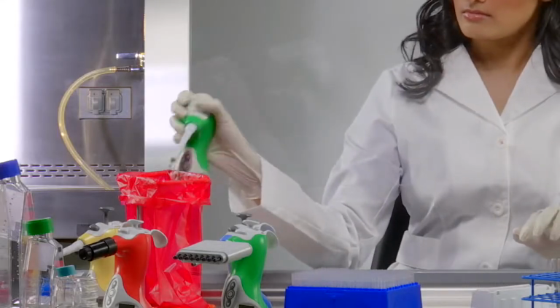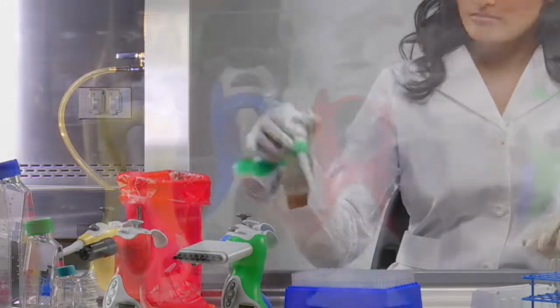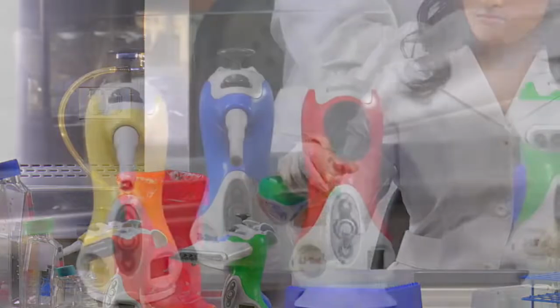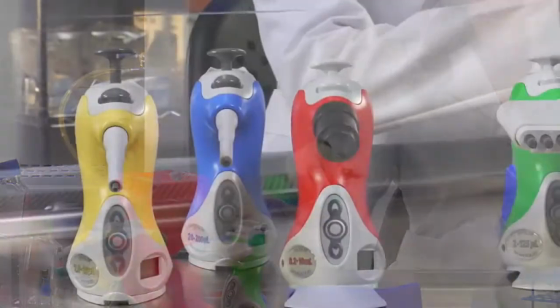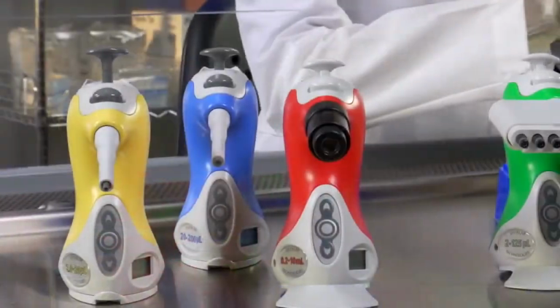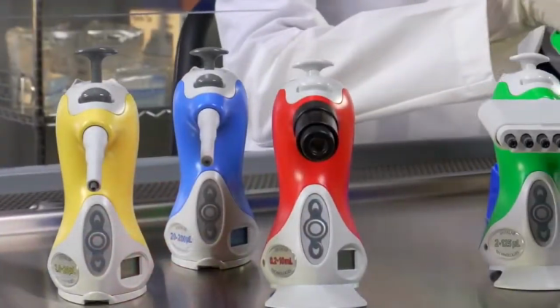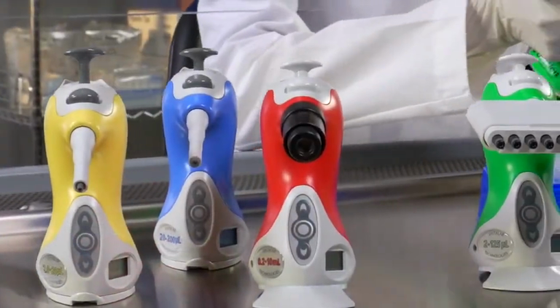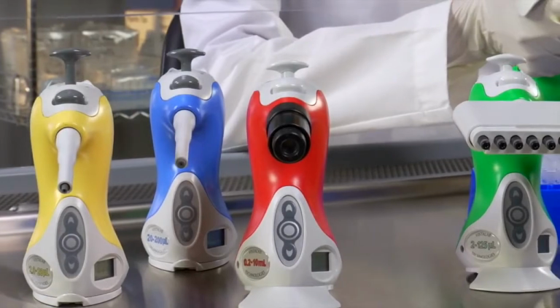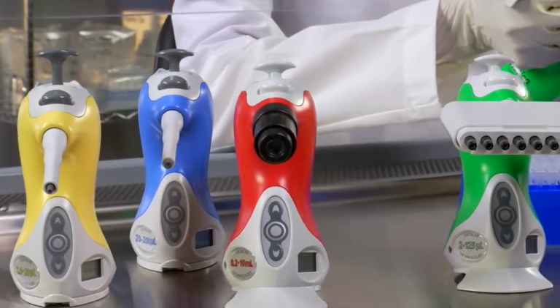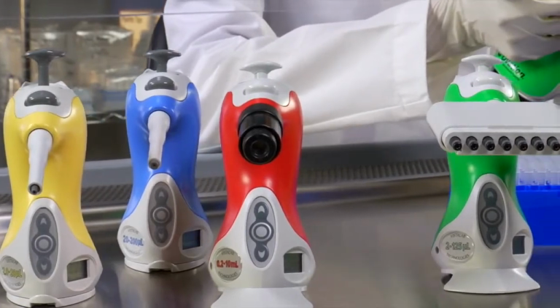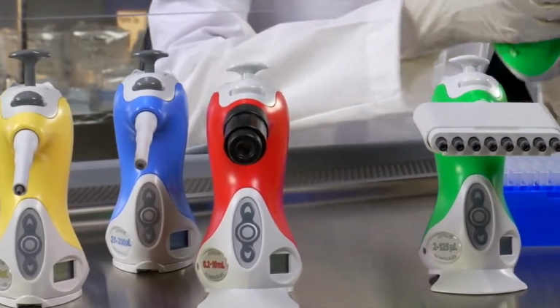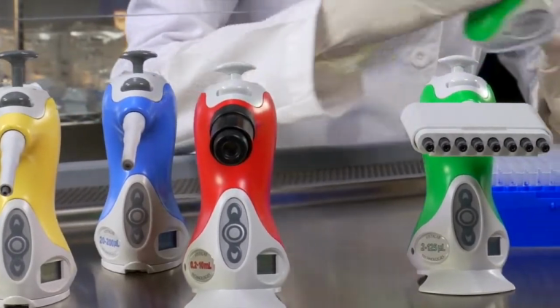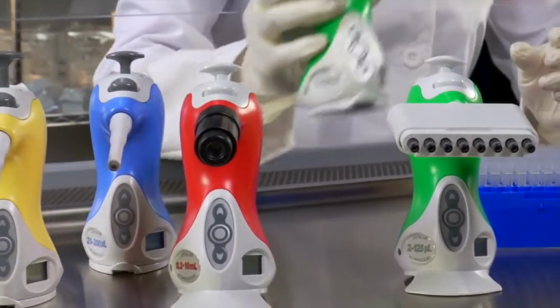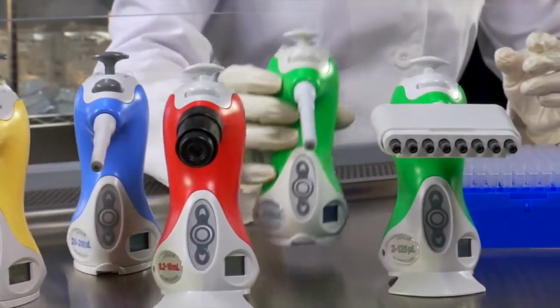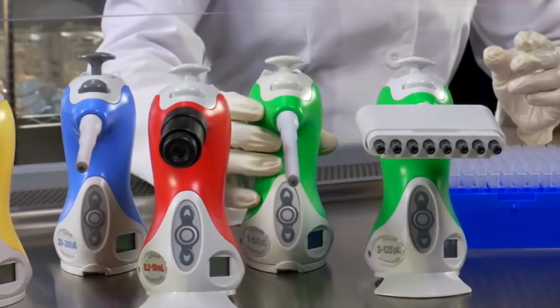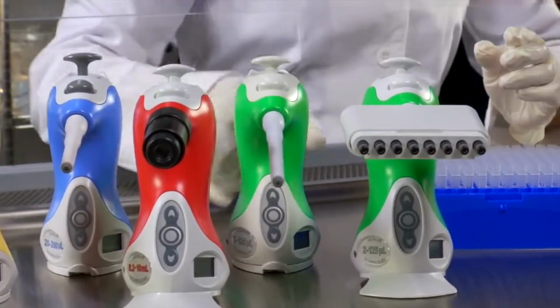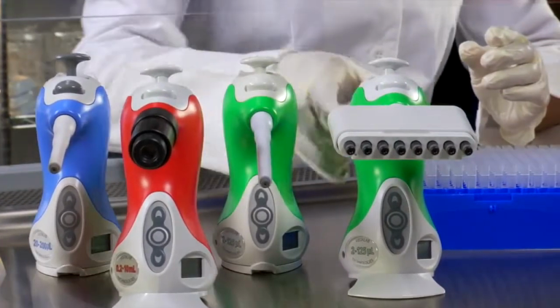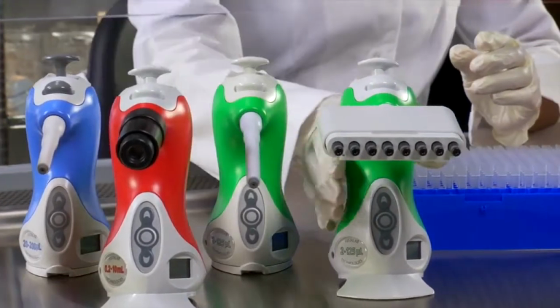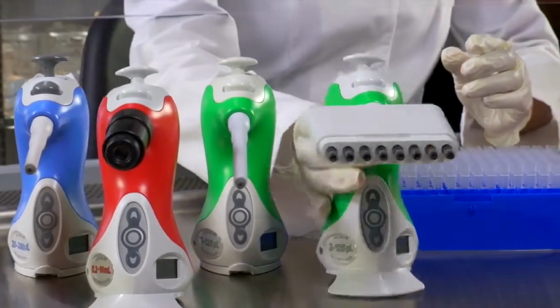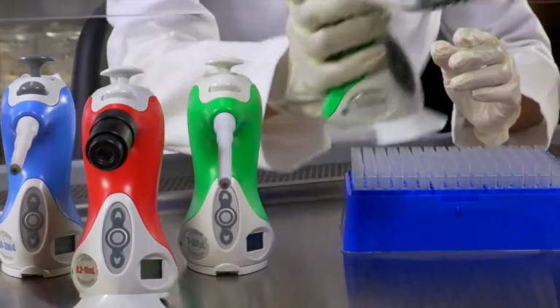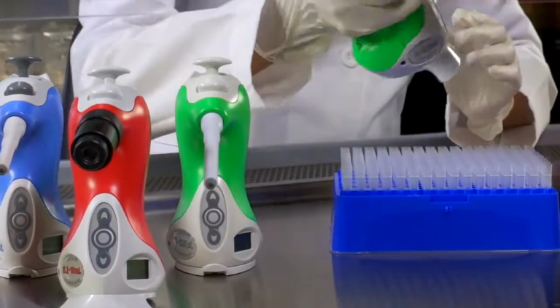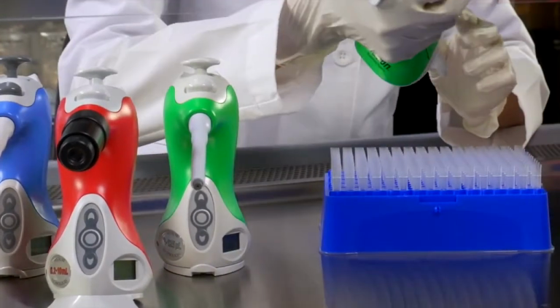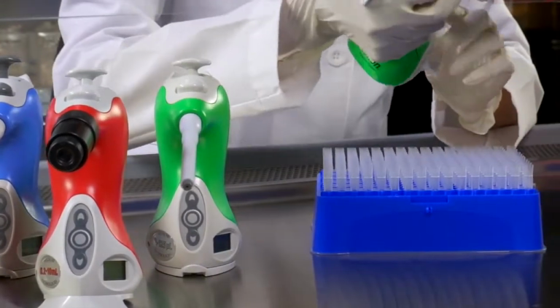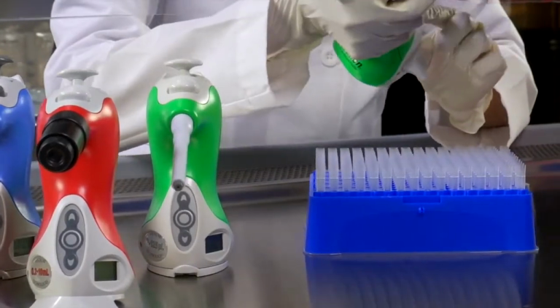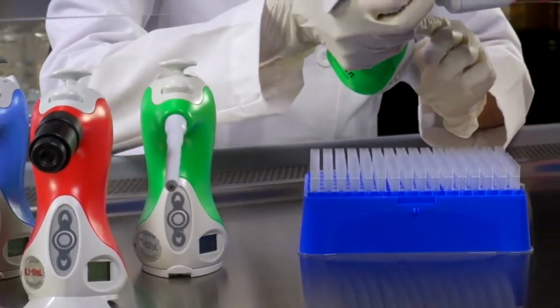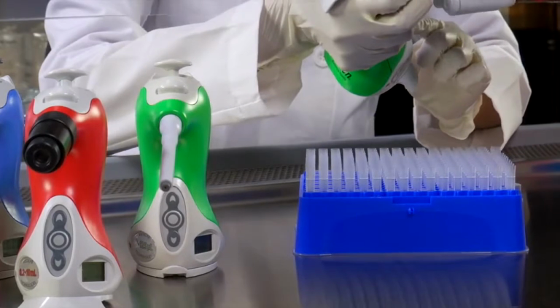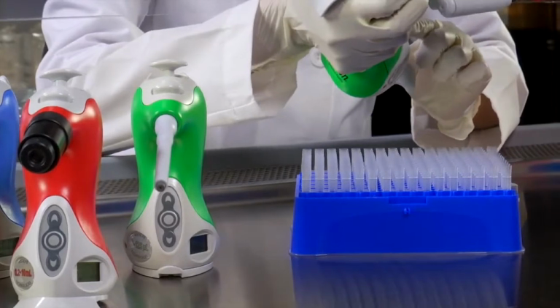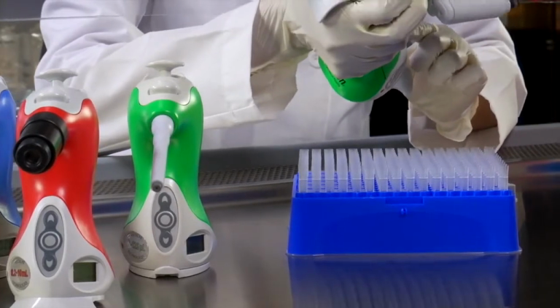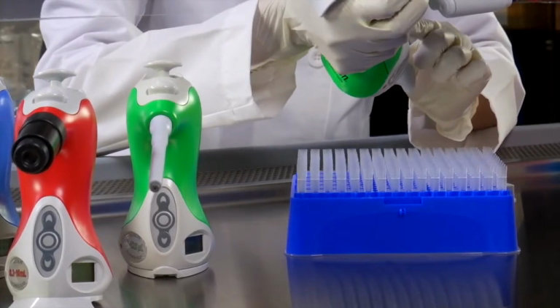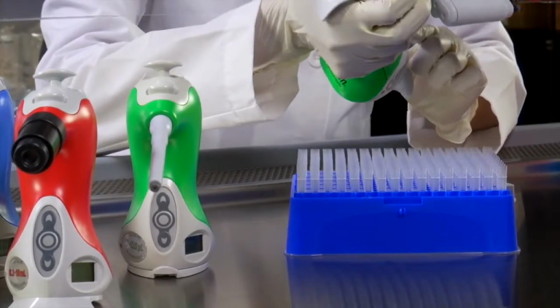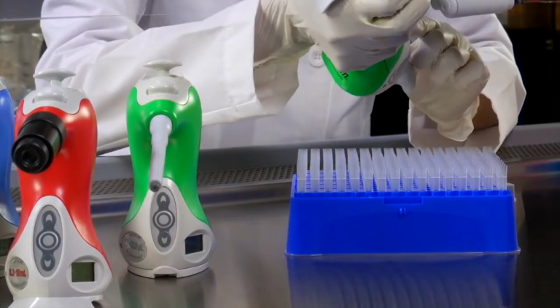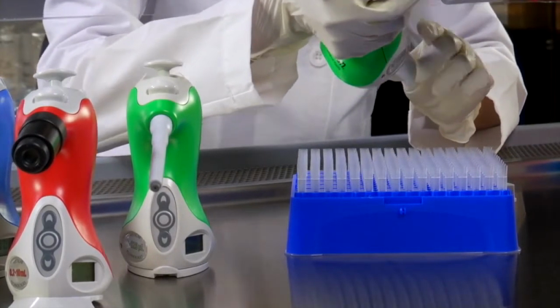Our pipette stands alone. Tips never touch the bench, reducing risk of contamination and allowing you to leave your work while attending to other needs in the lab.